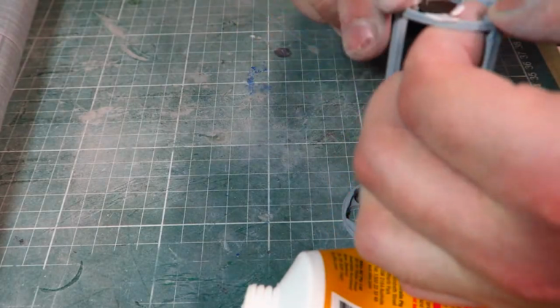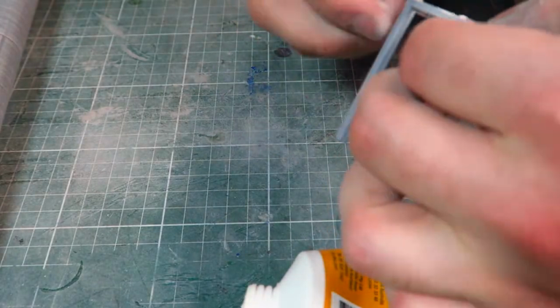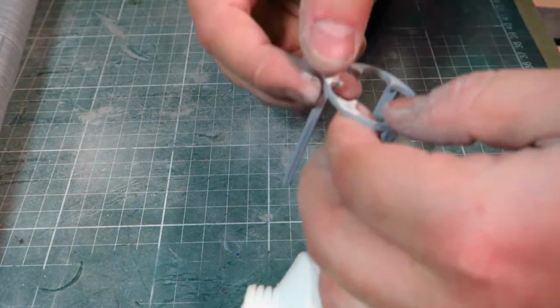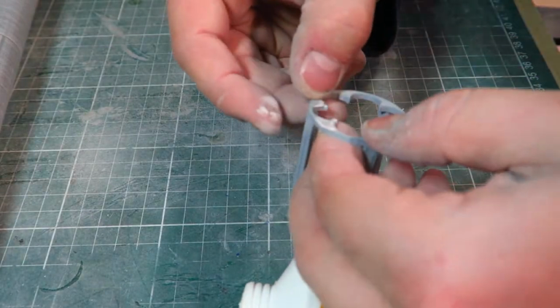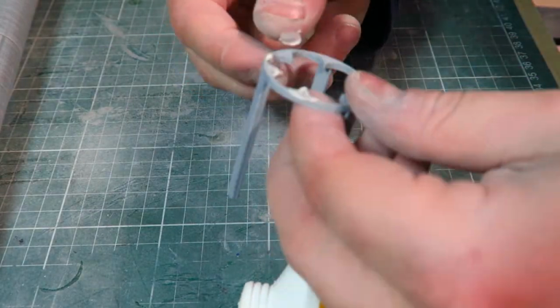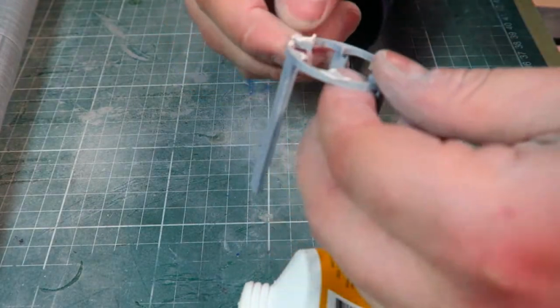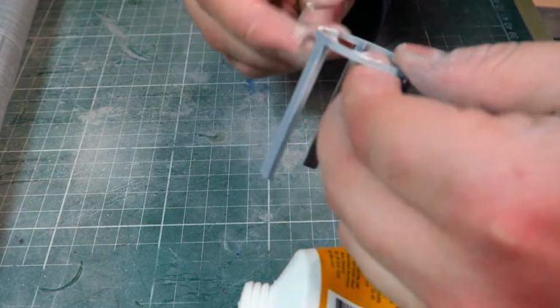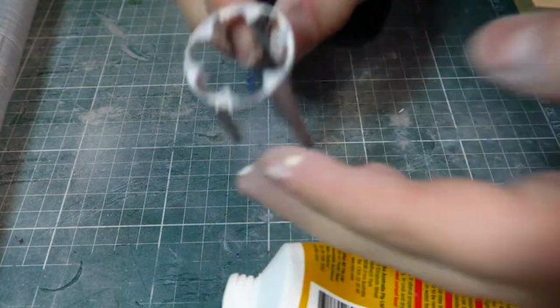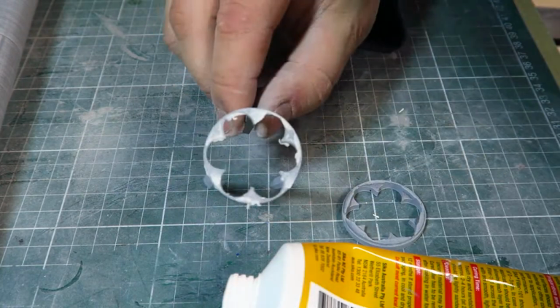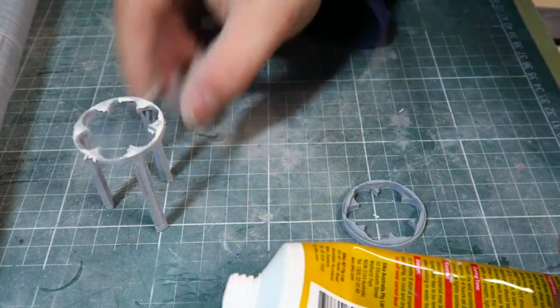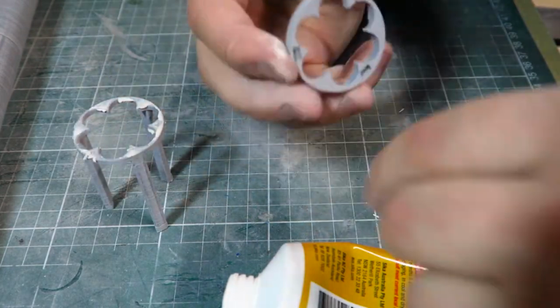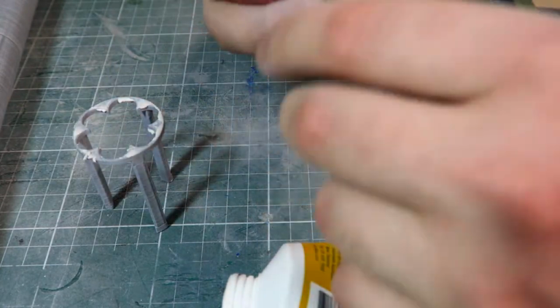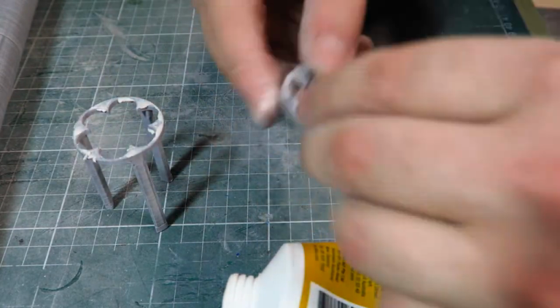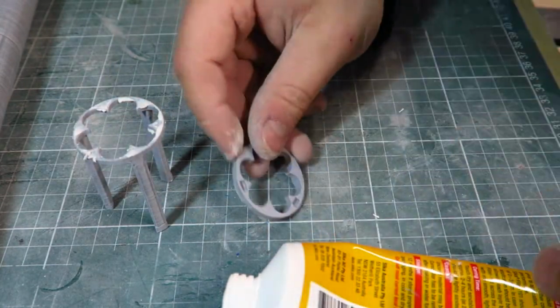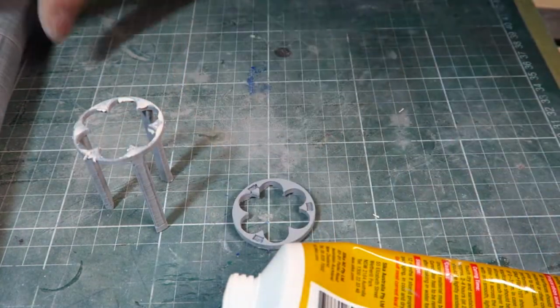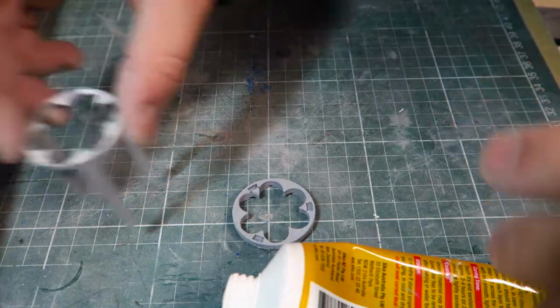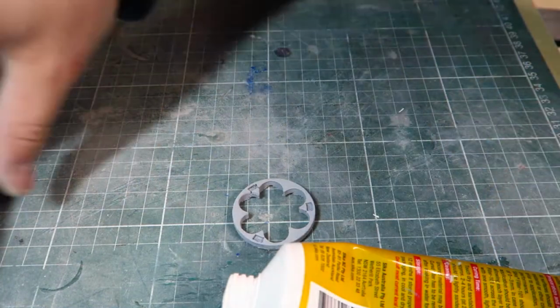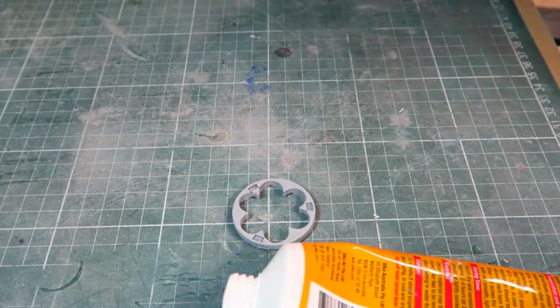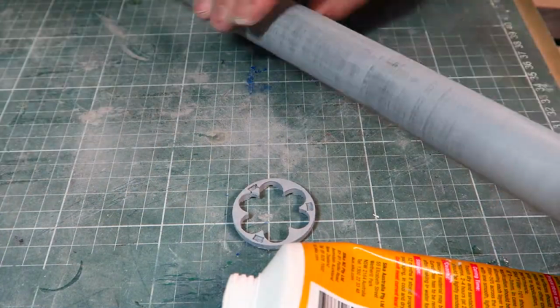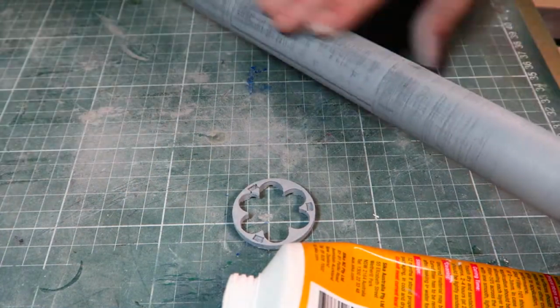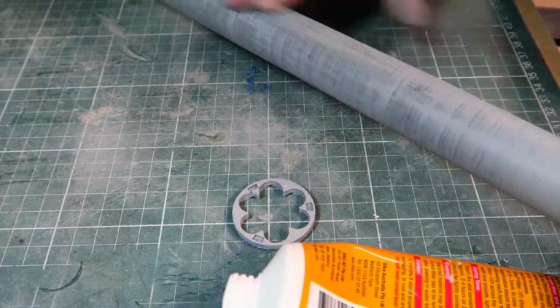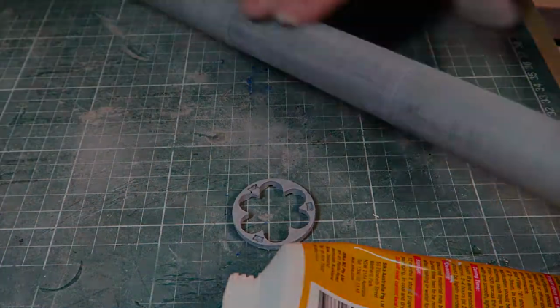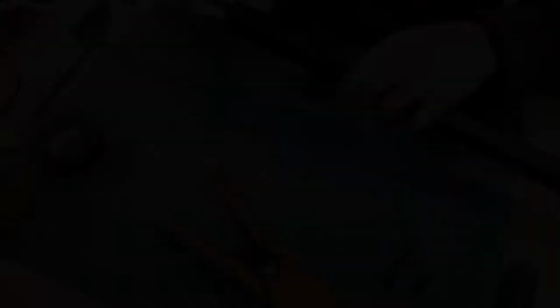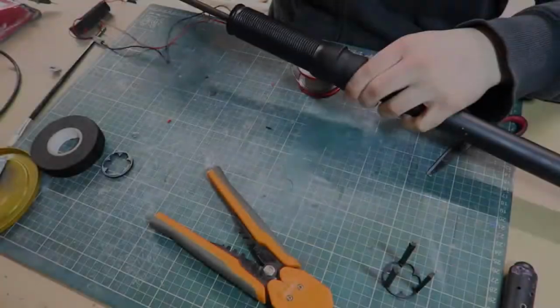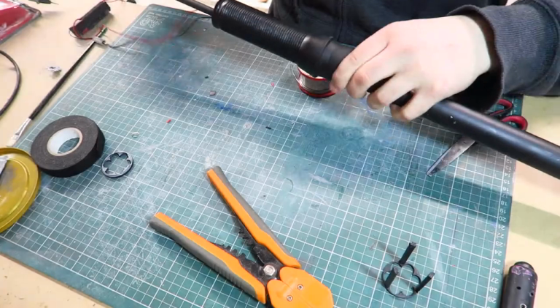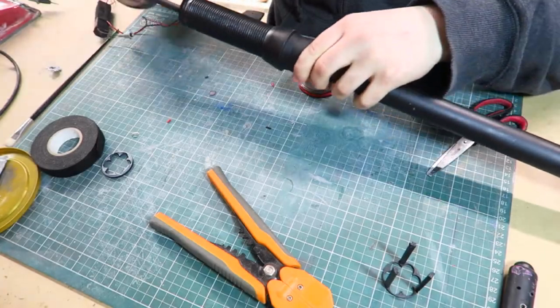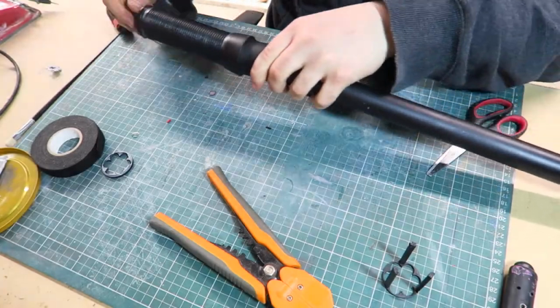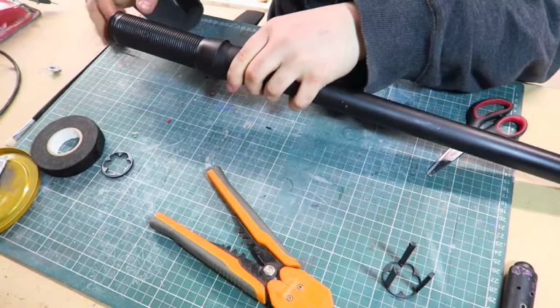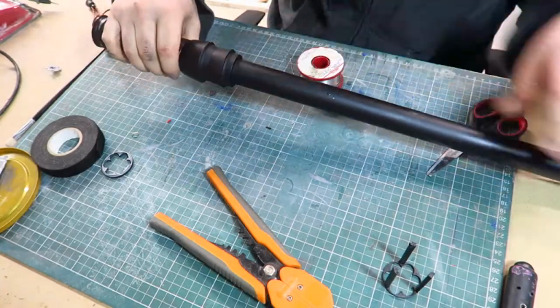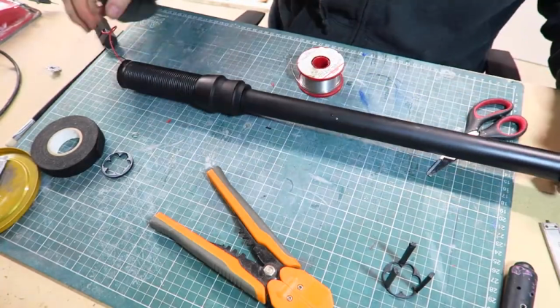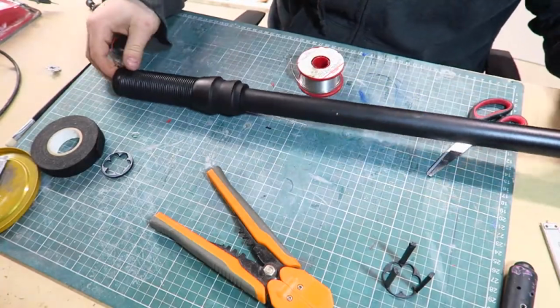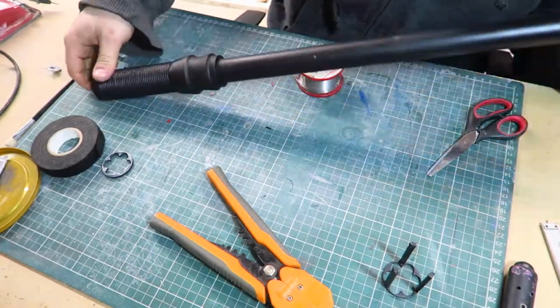A couple of the pieces needed a little bit of putty, but after applying some putty and hitting the whole baton with a coat of satin black, I then fit the electronics.